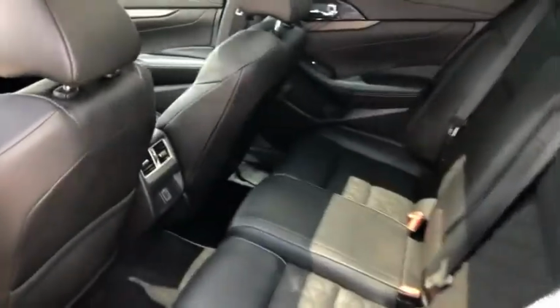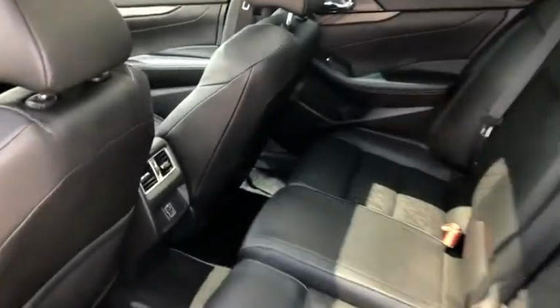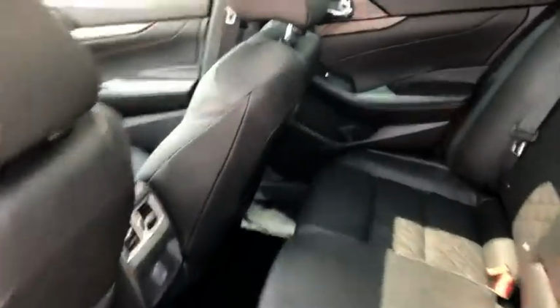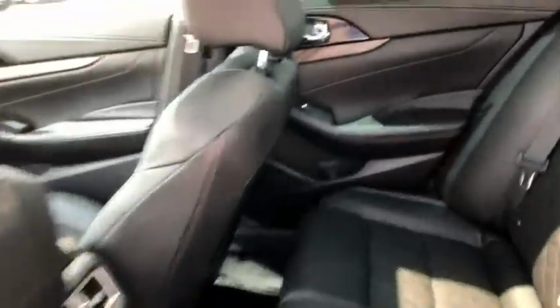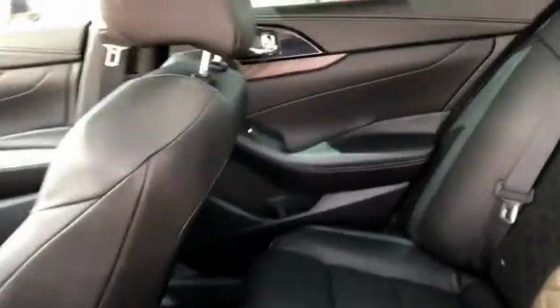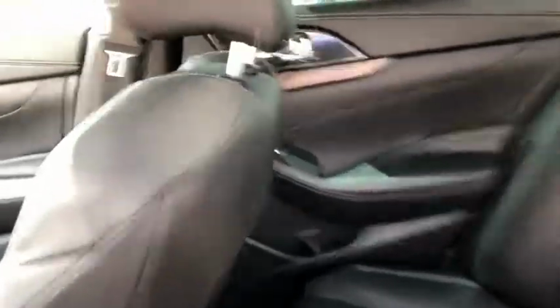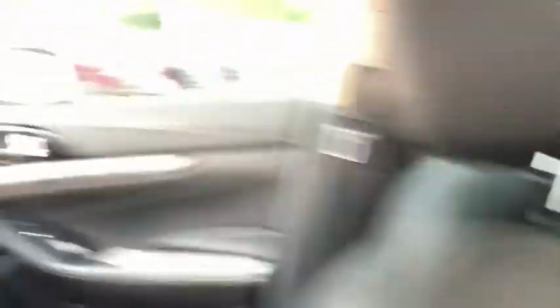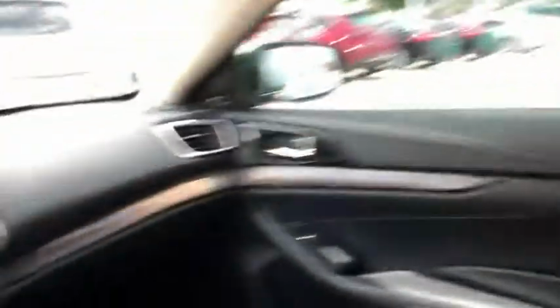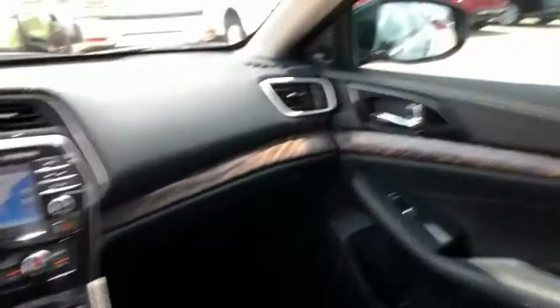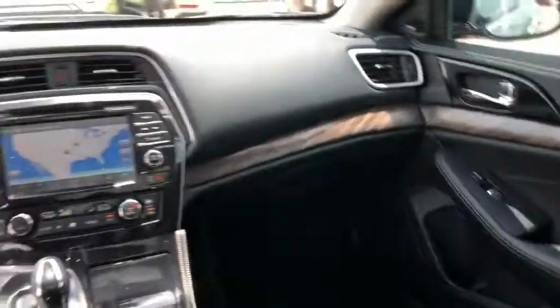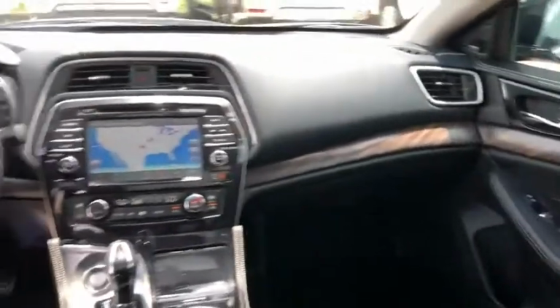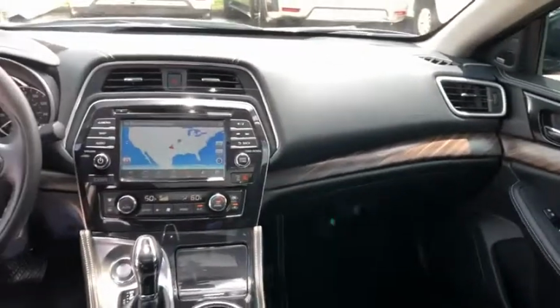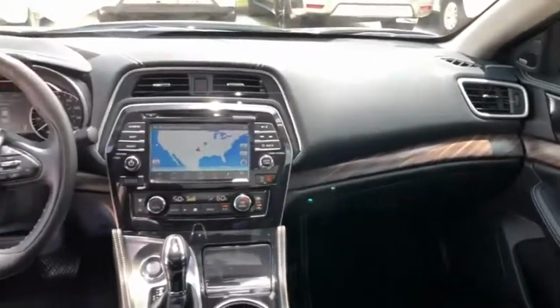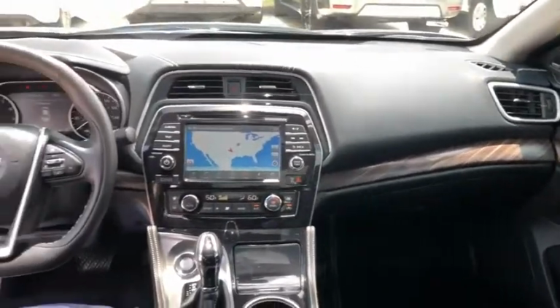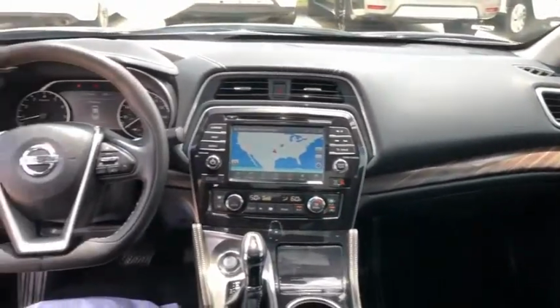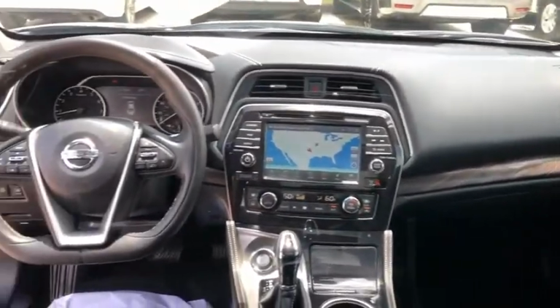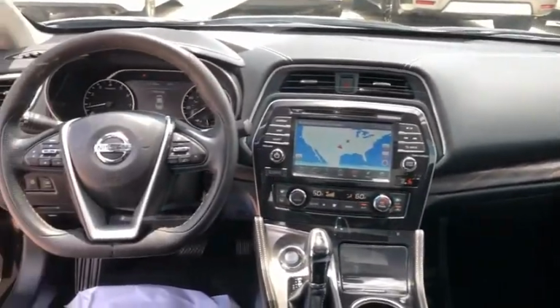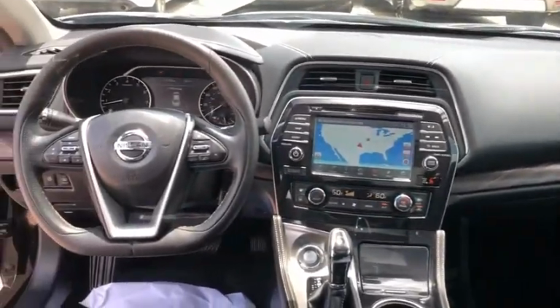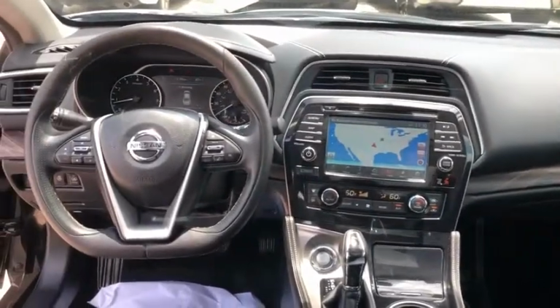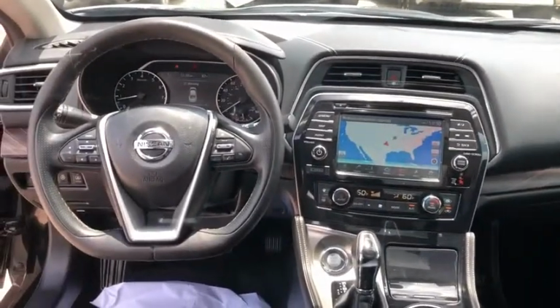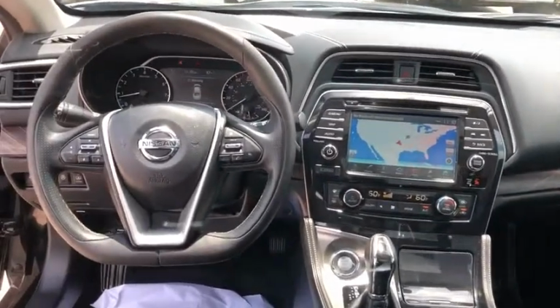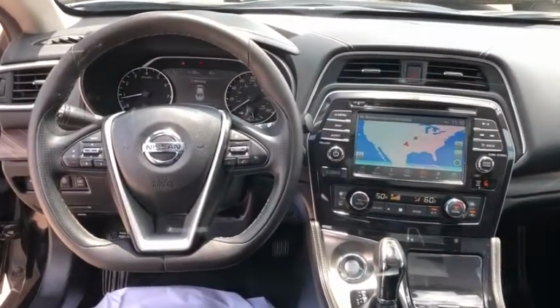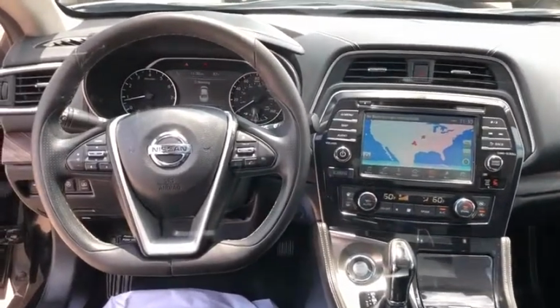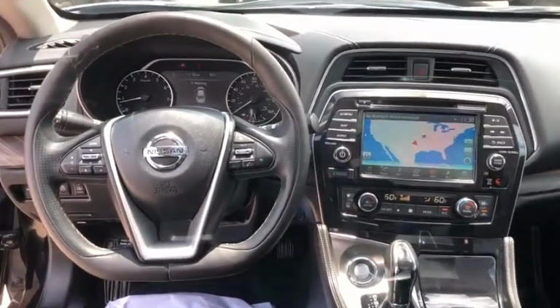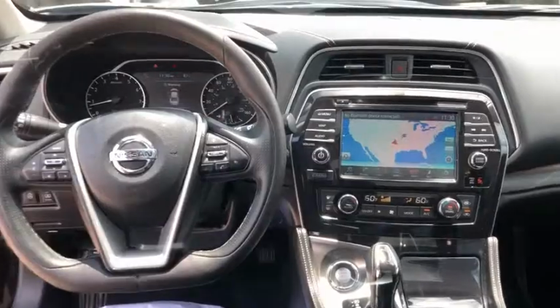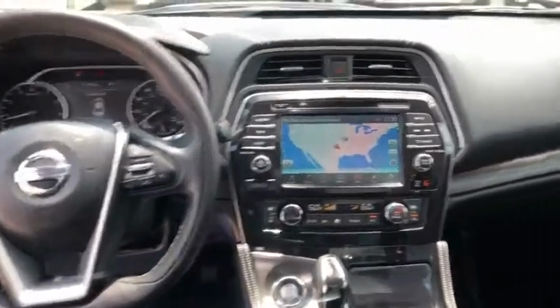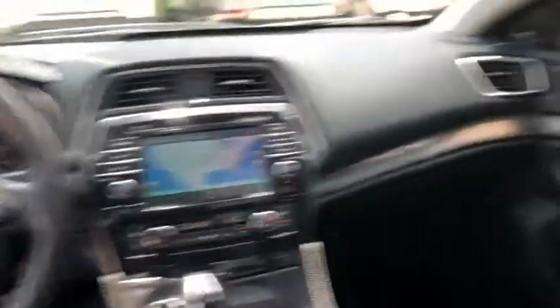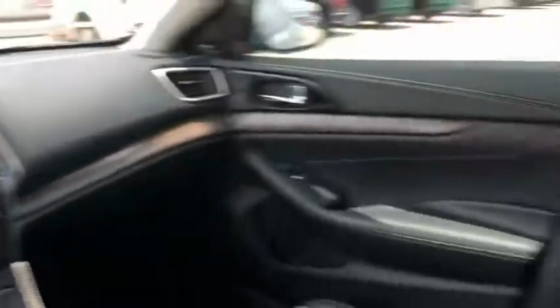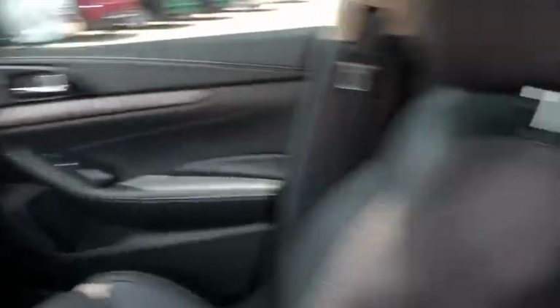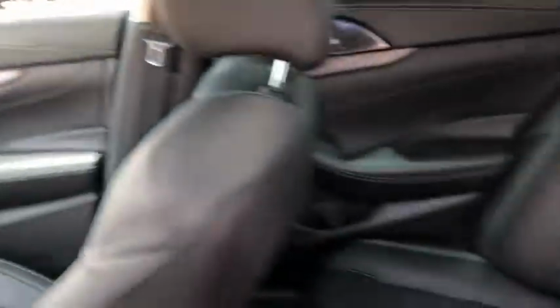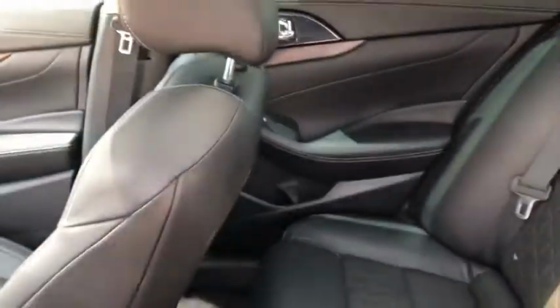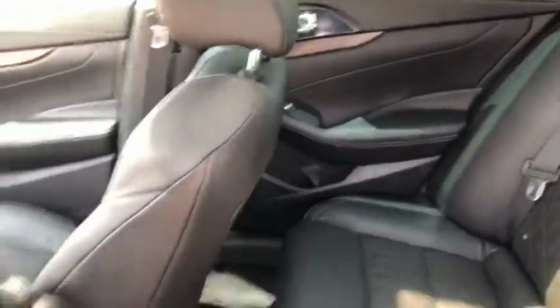Dual airbags, power steering, HomeLink garage door opener, four-wheel disc brakes, cruise control, rear window defroster, CD player, electronic stability control.